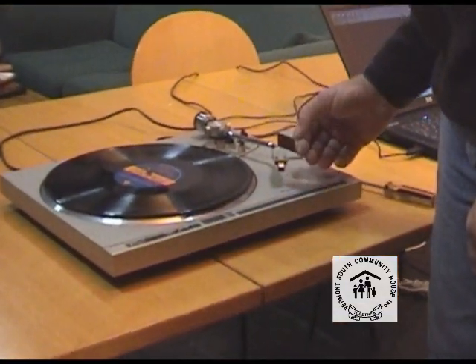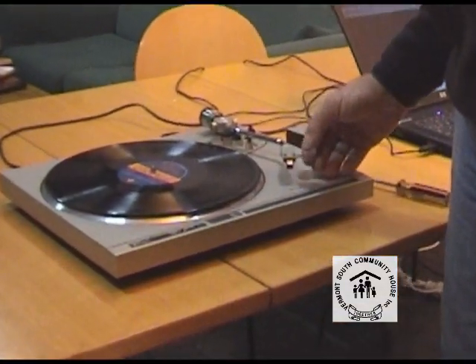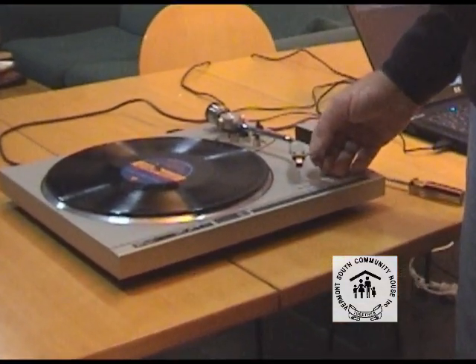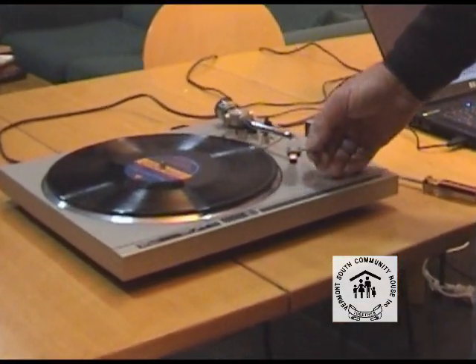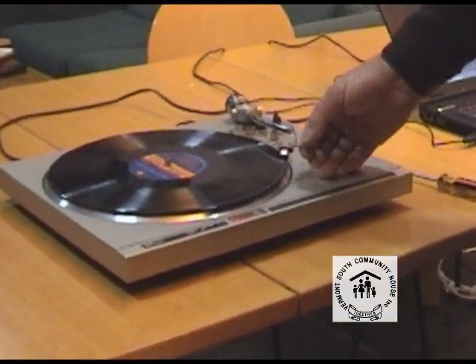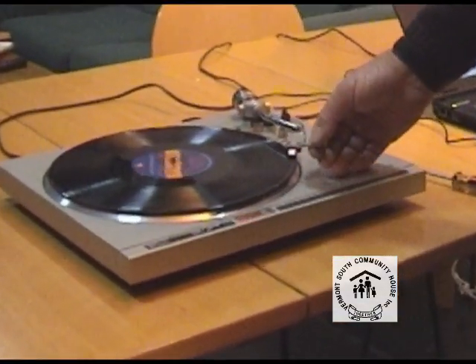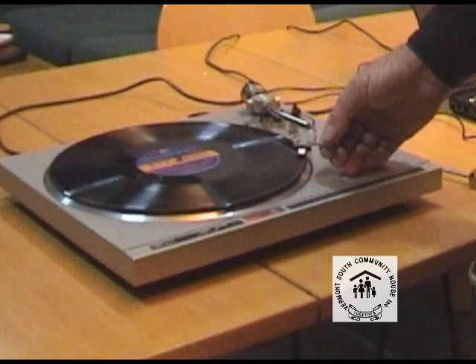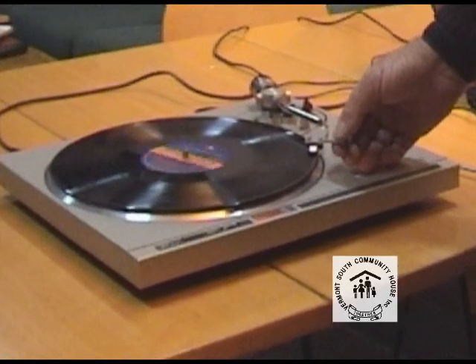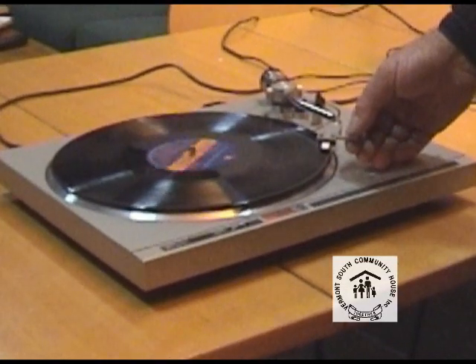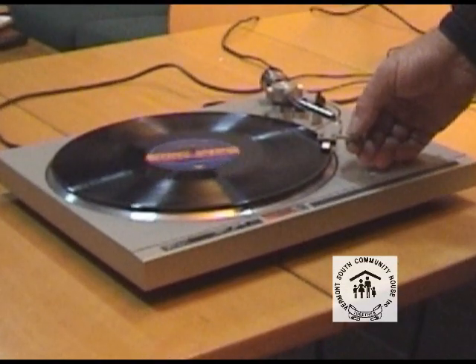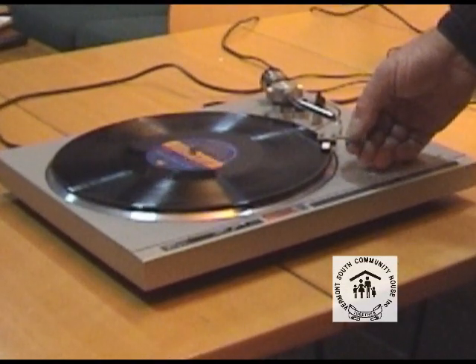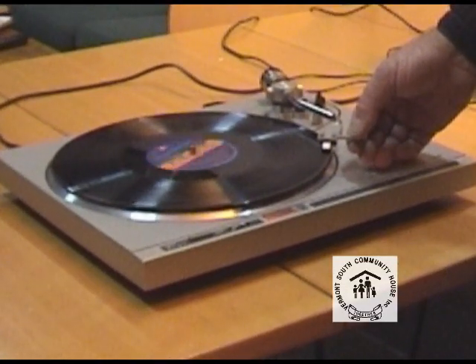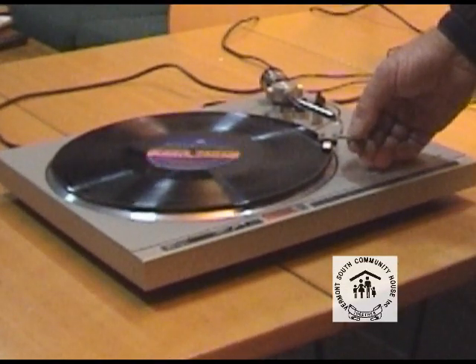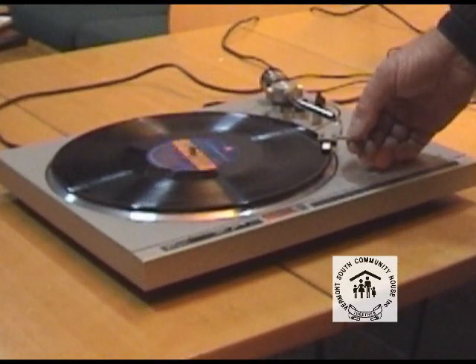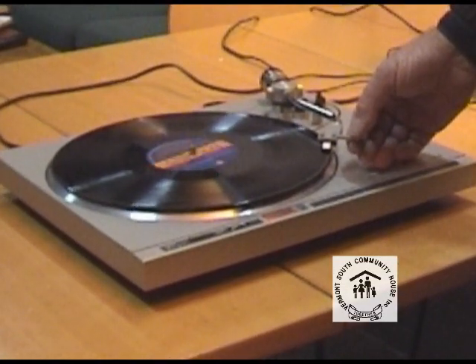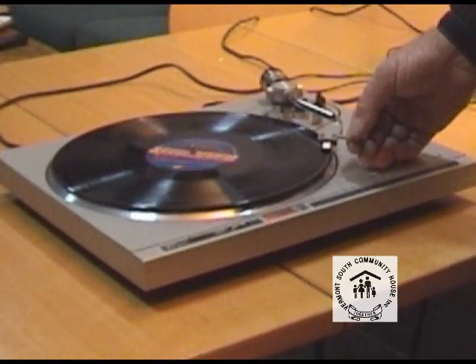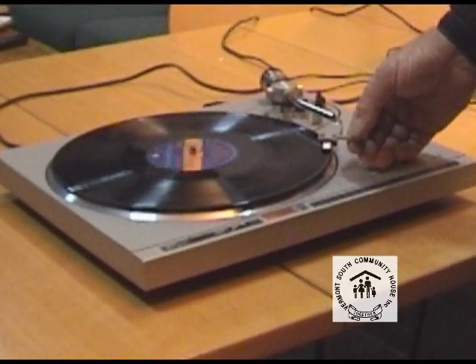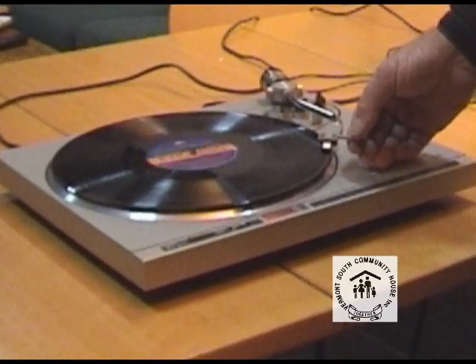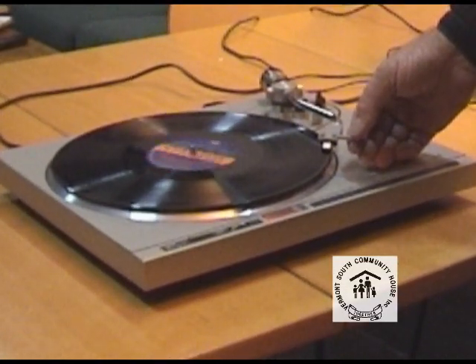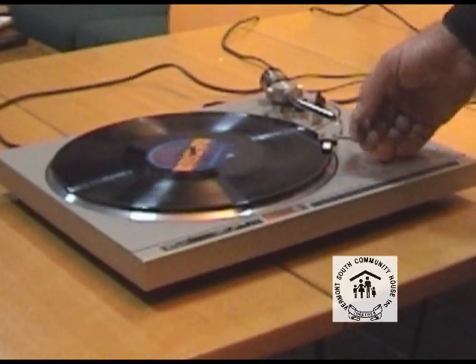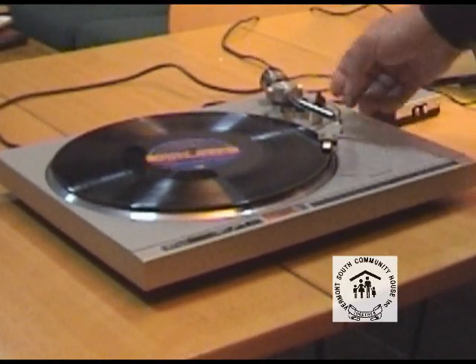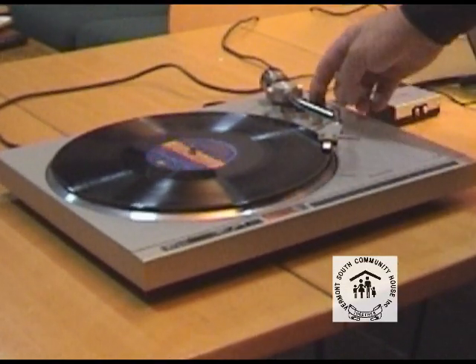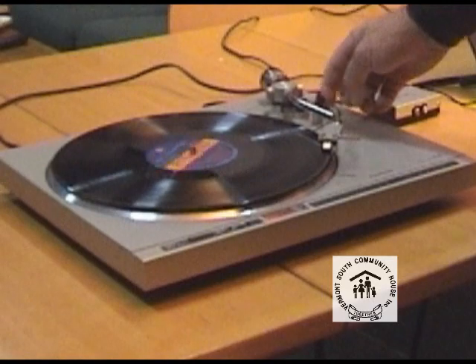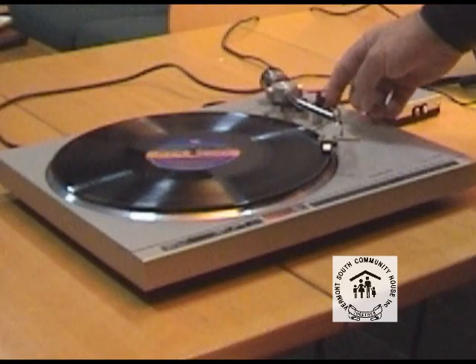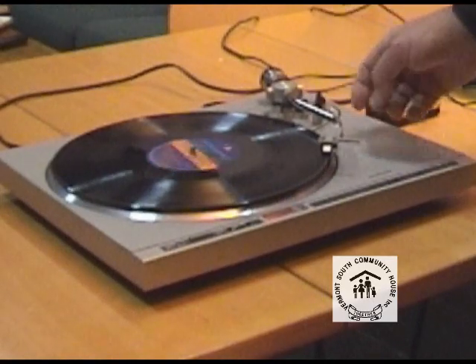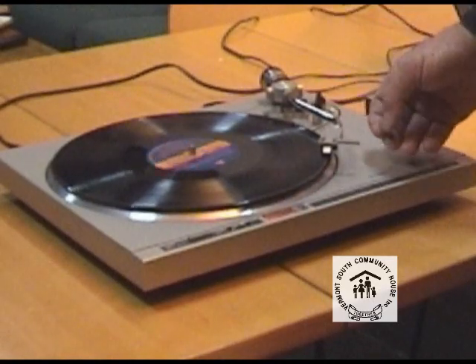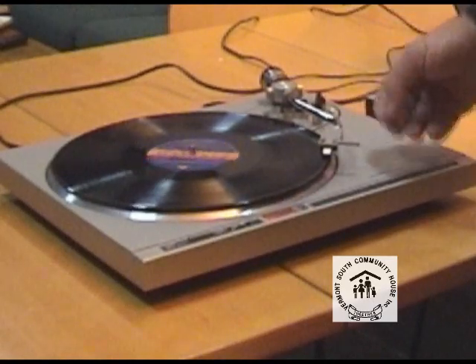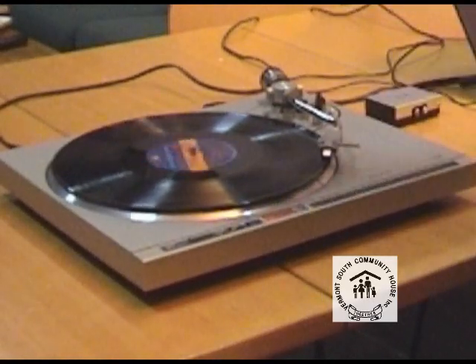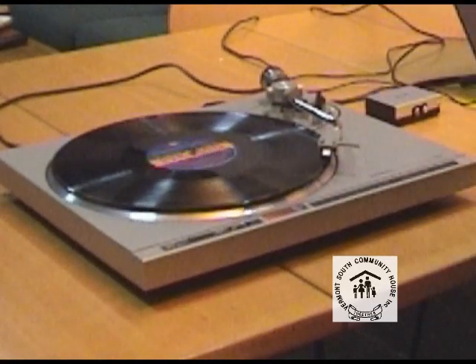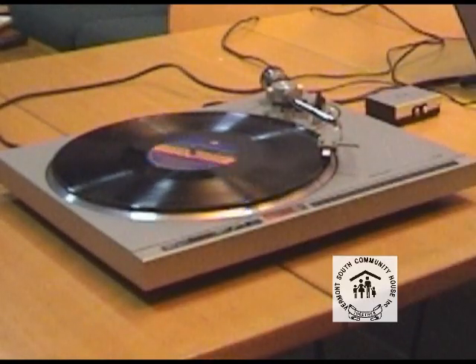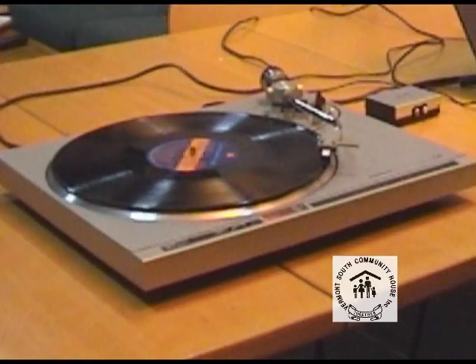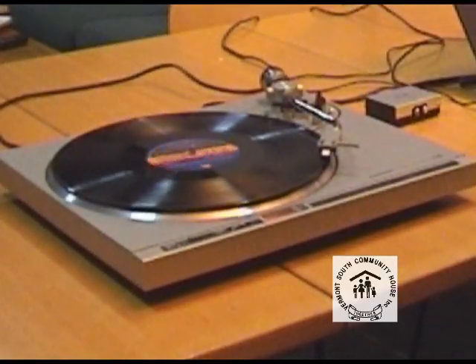We're happy with everything — it's all working okay. We just queue up the vinyl, lower down the arm, and away we go.